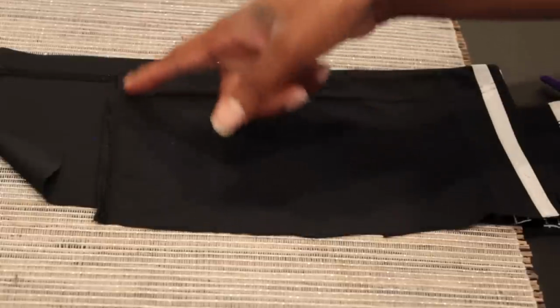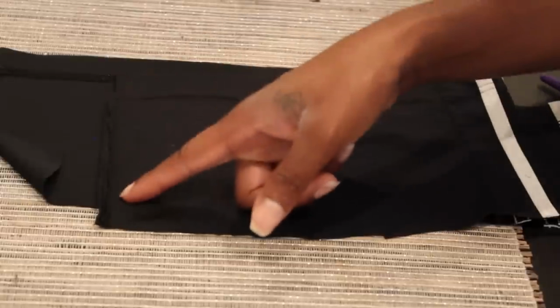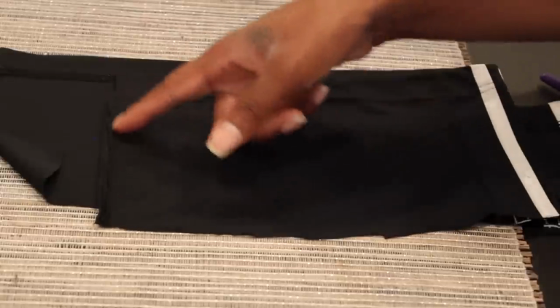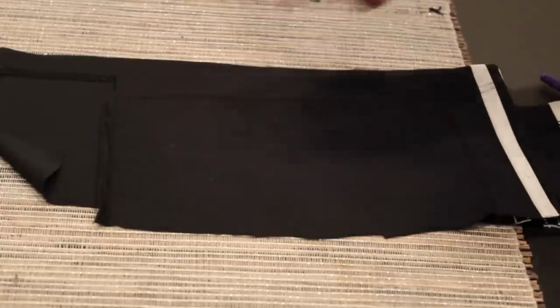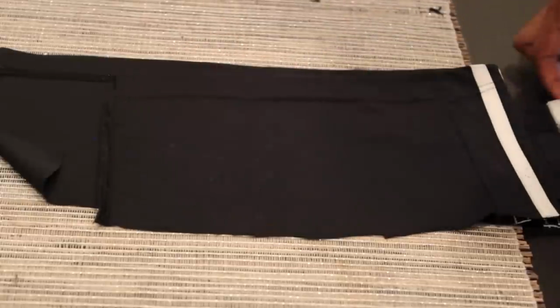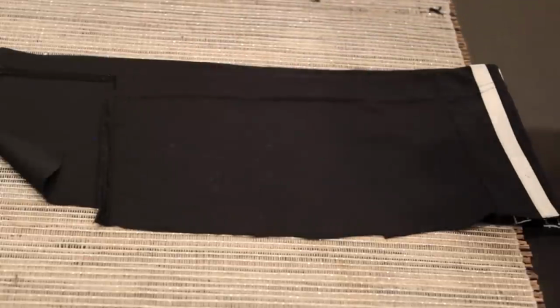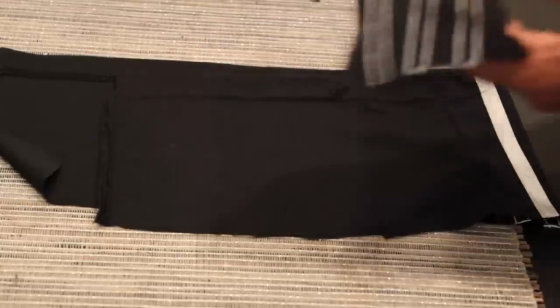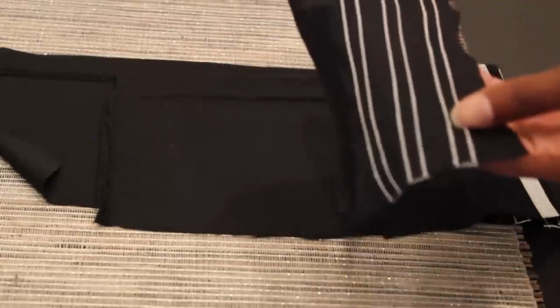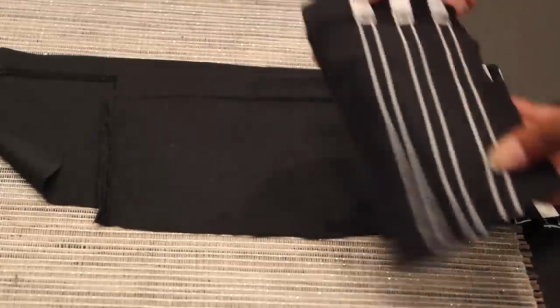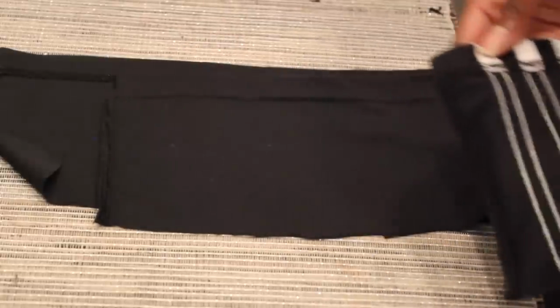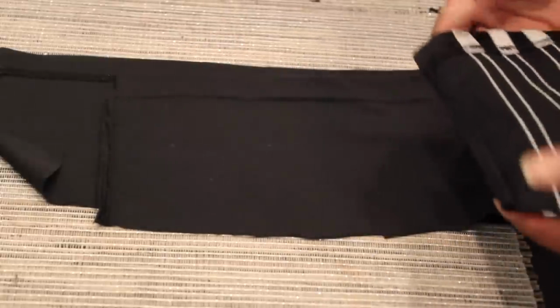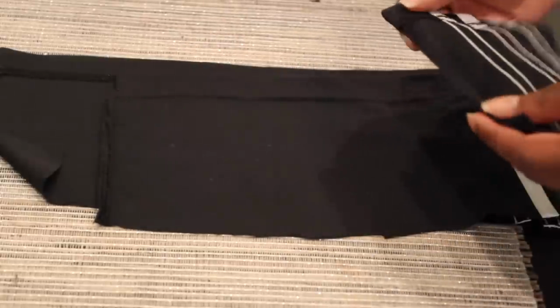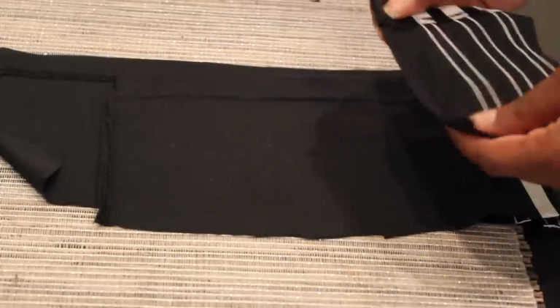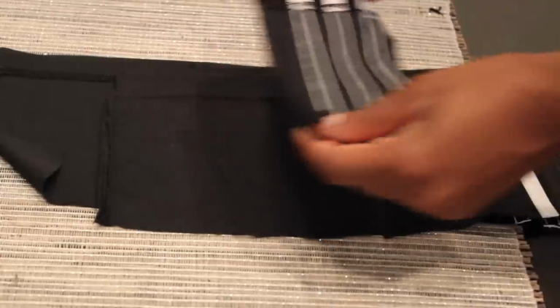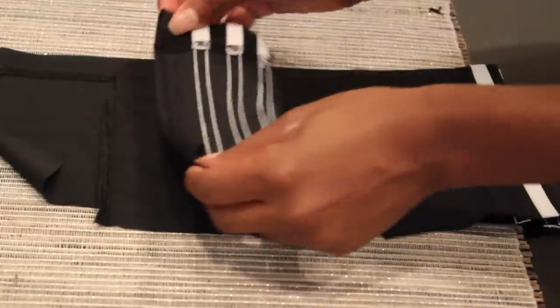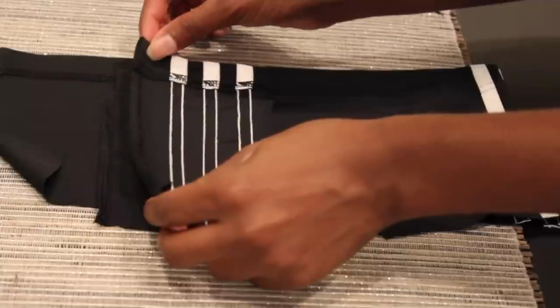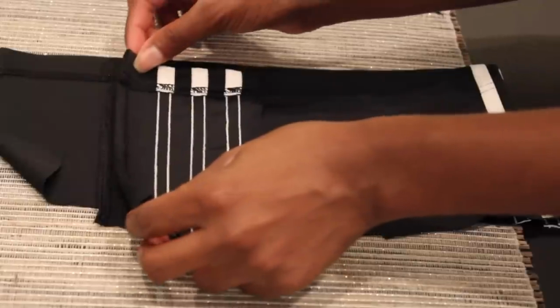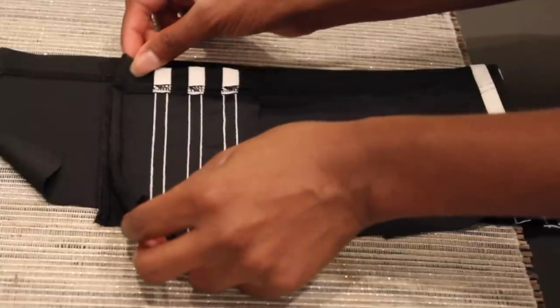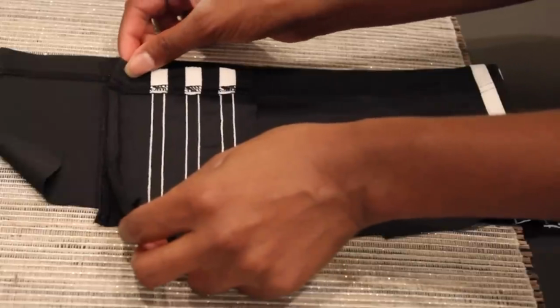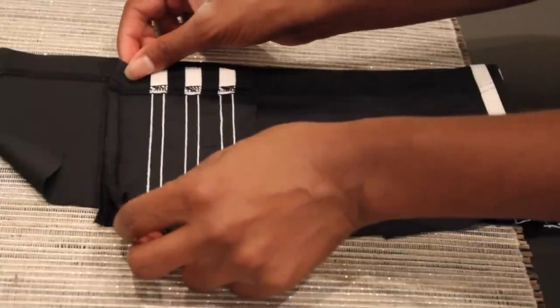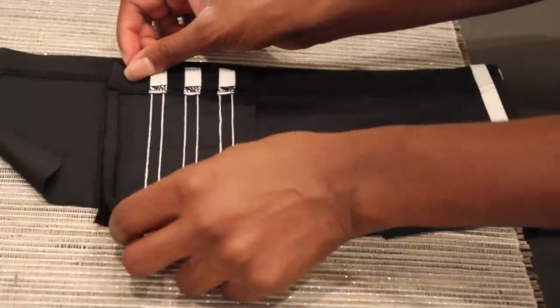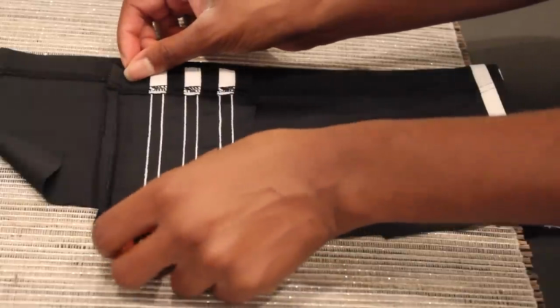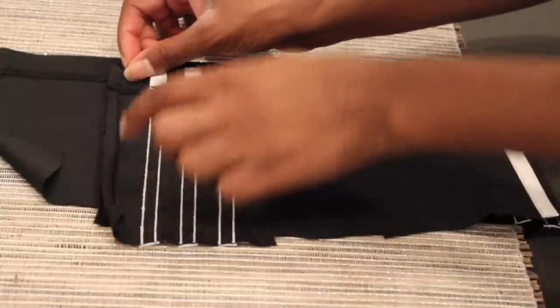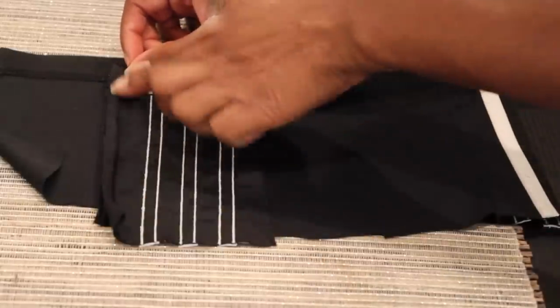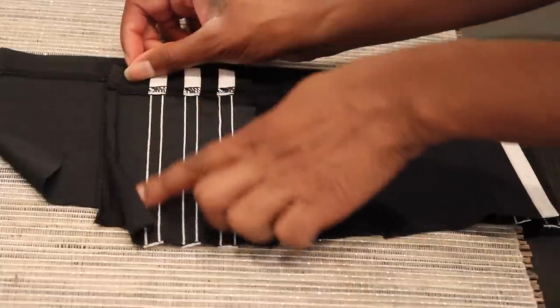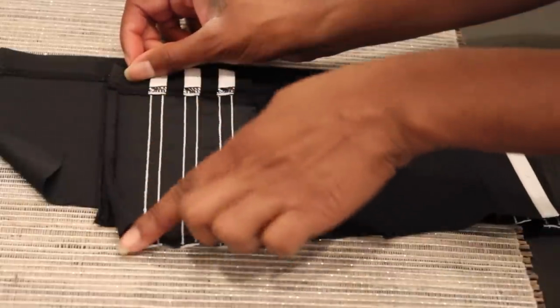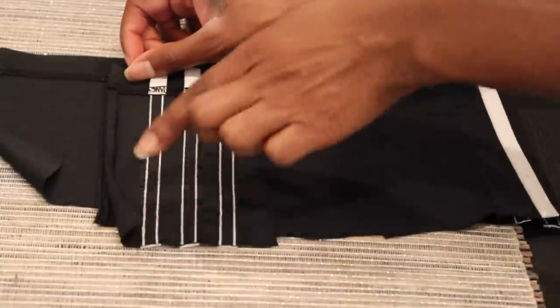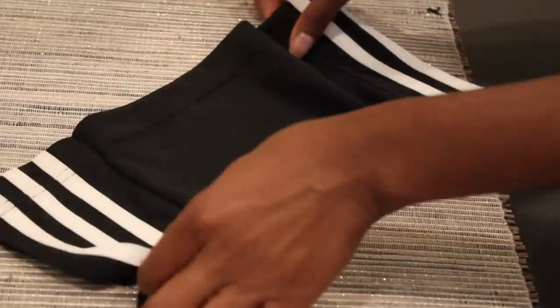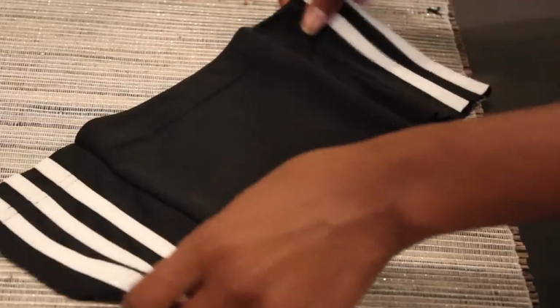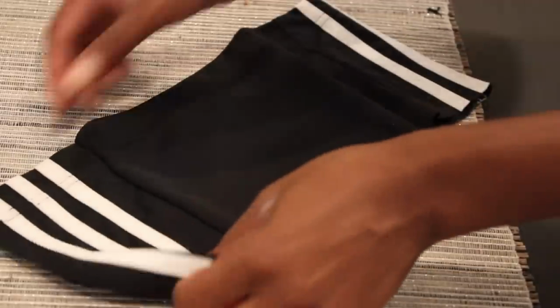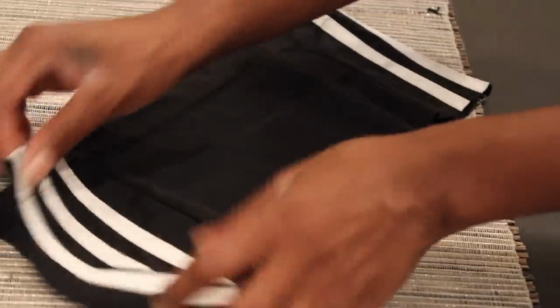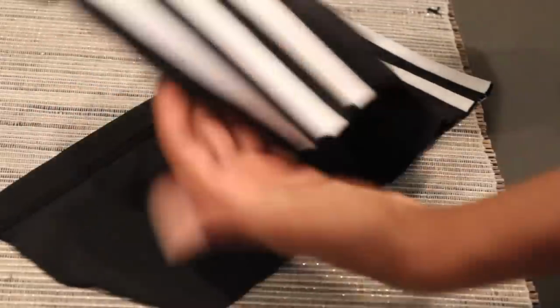This is the part that I just cut open, and now I'm going to take the other Adidas stripe and place it right on top, then sew a straight line.